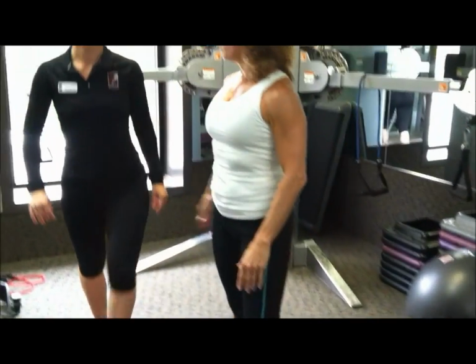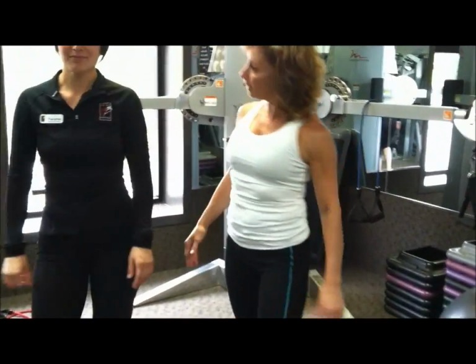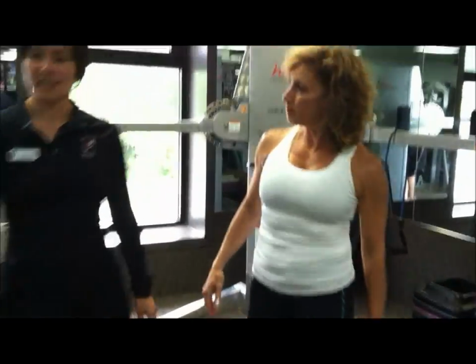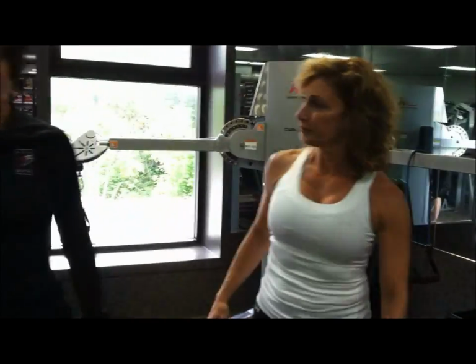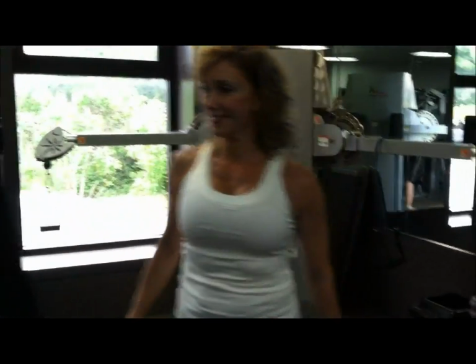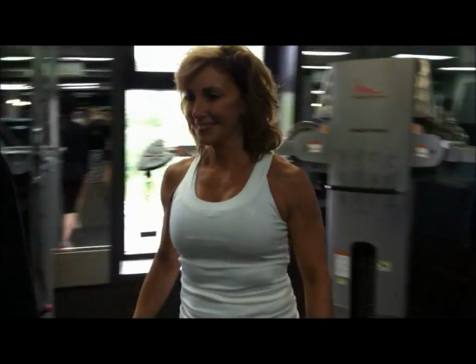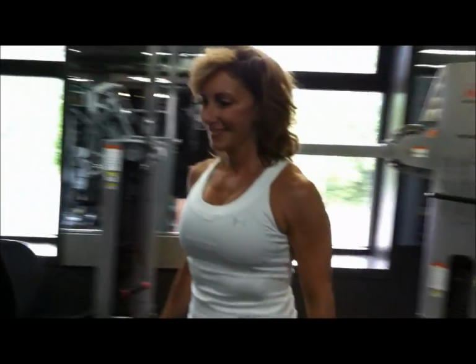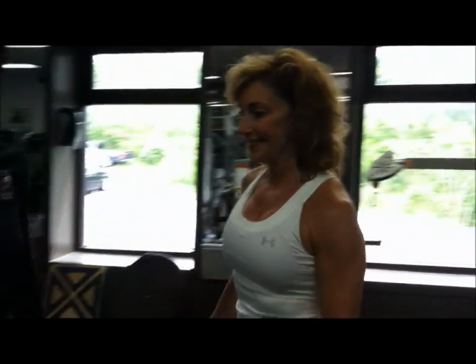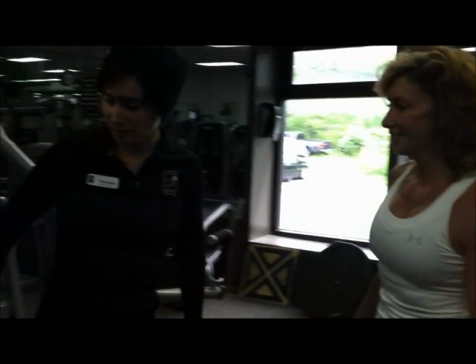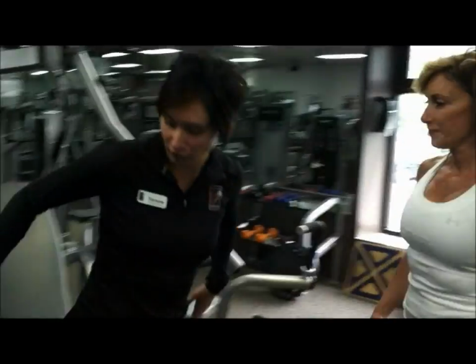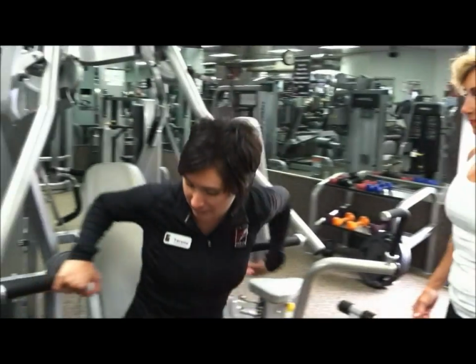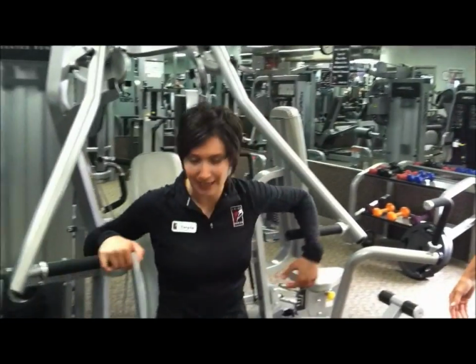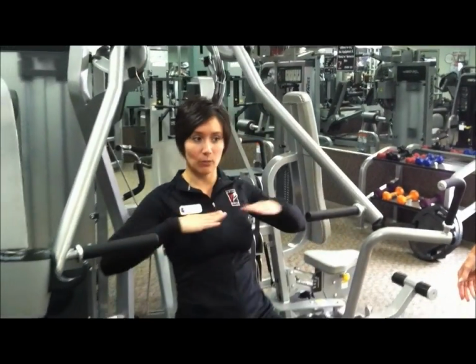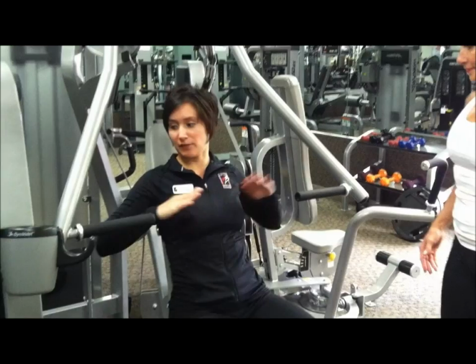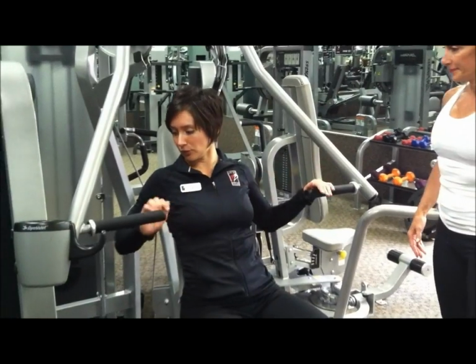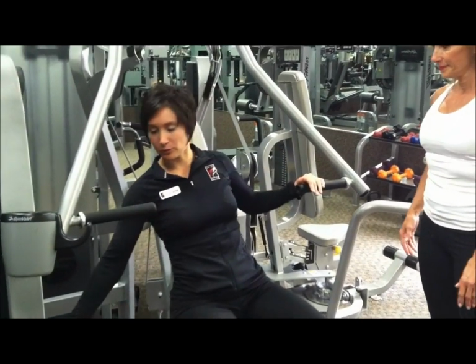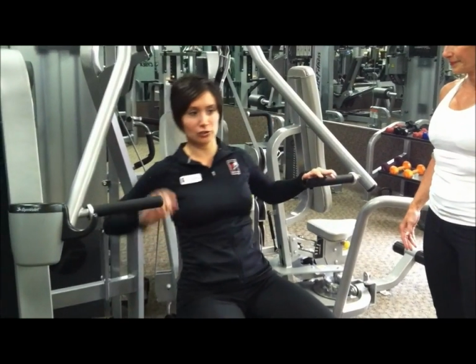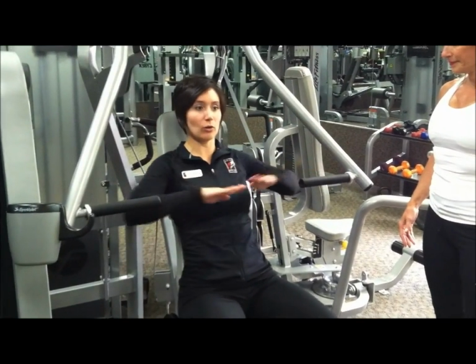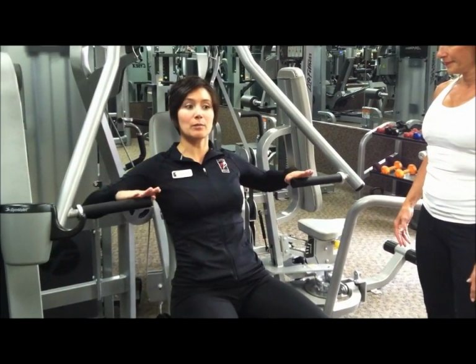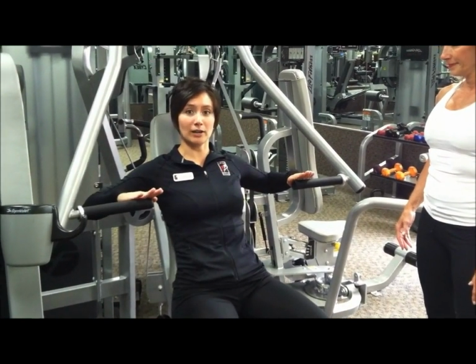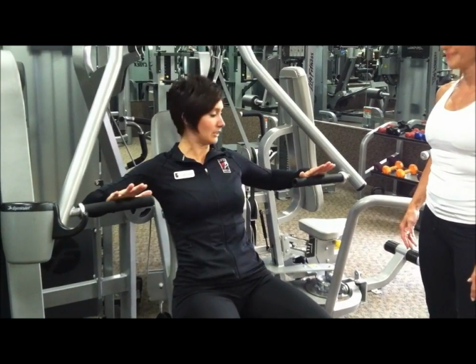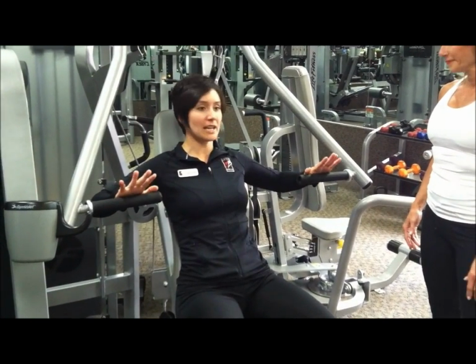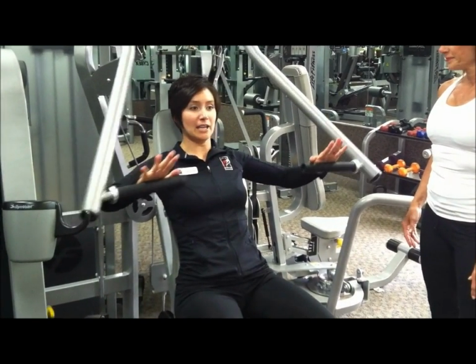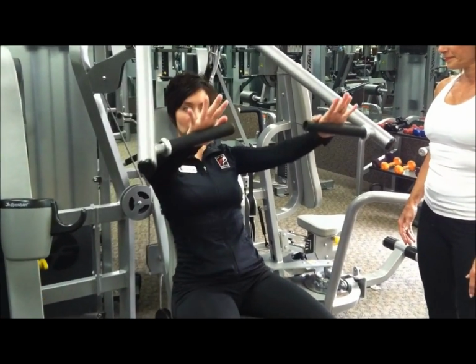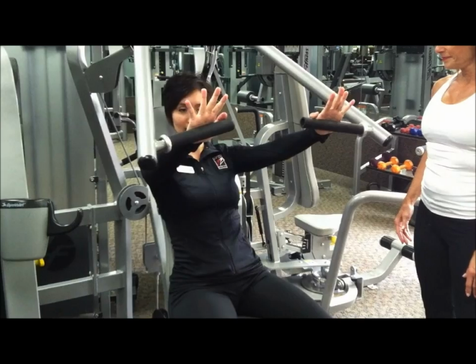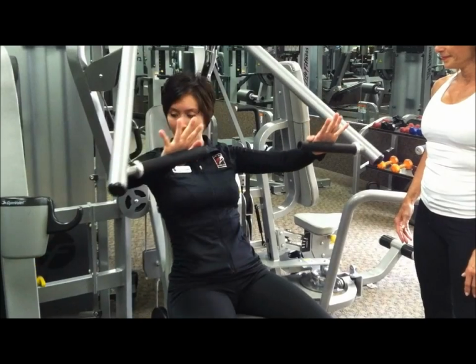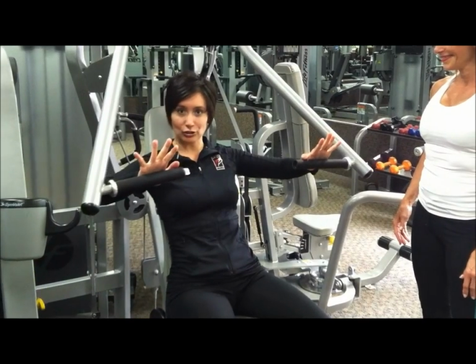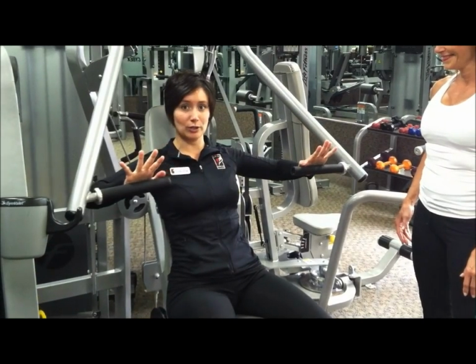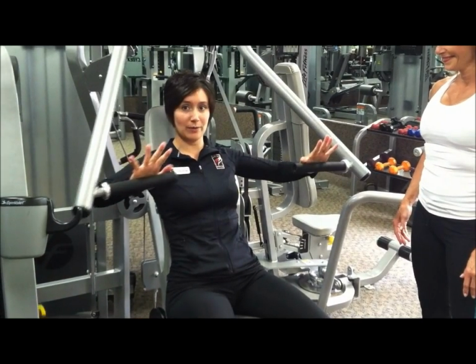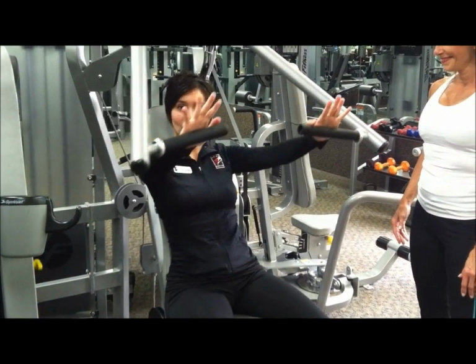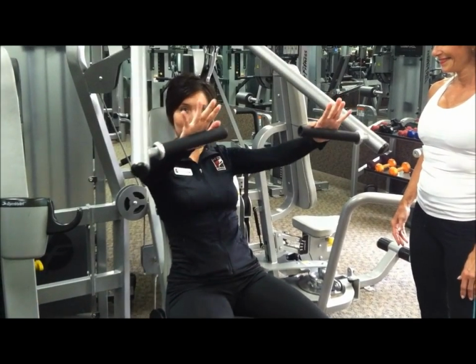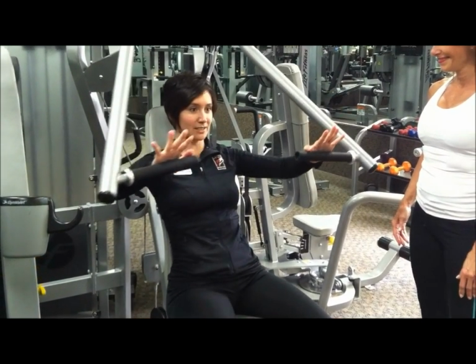You can also use pin loader equipment. Pin loader equipment is great to get you in a locked position to isolate one specific muscle group. Adjust your weight accordingly, bar right across the chest, slowly extend it out, and slowly bring it back in without letting the weight stack touch.